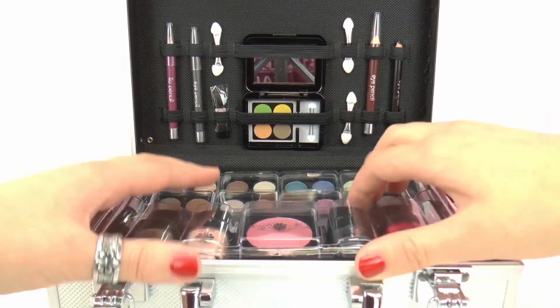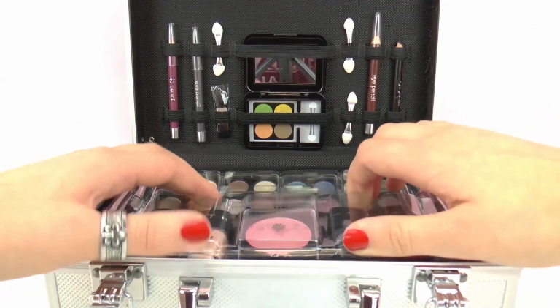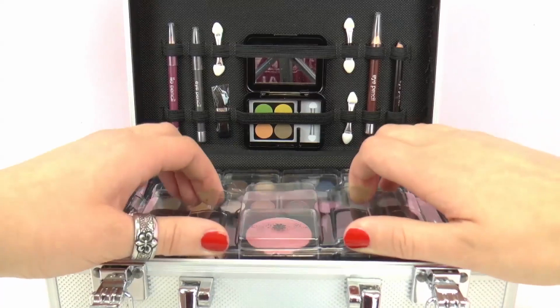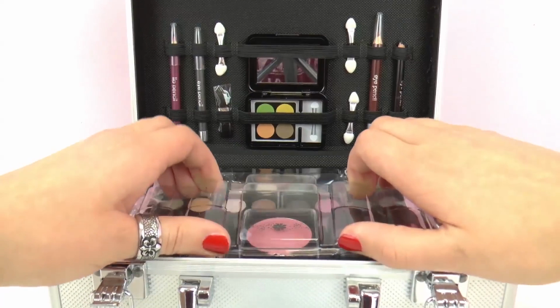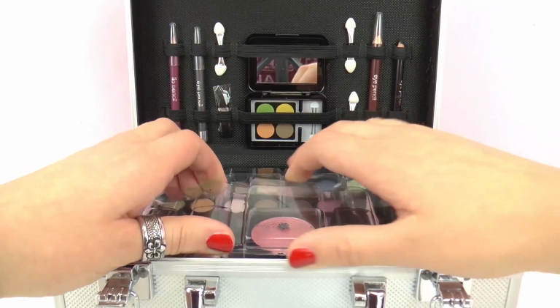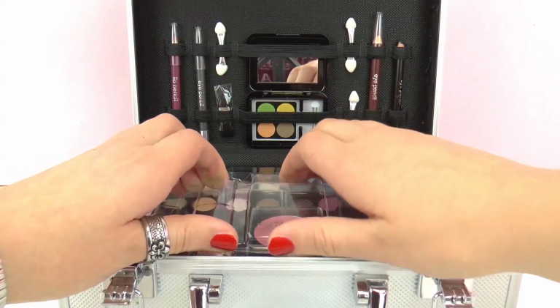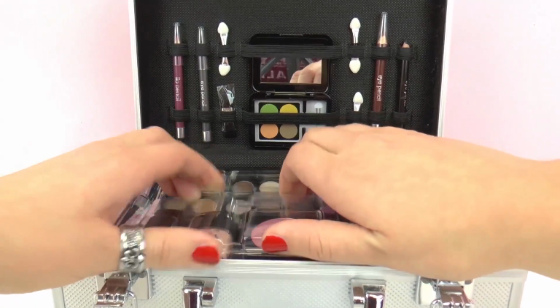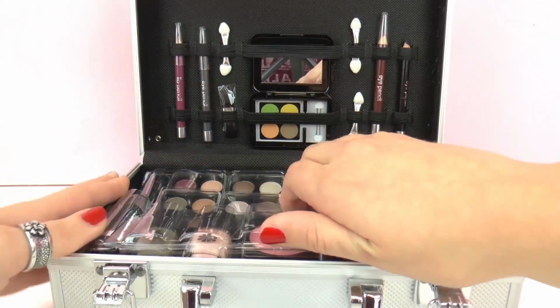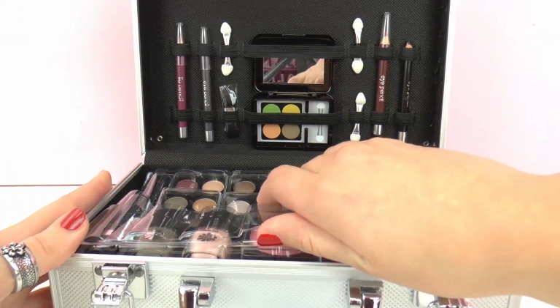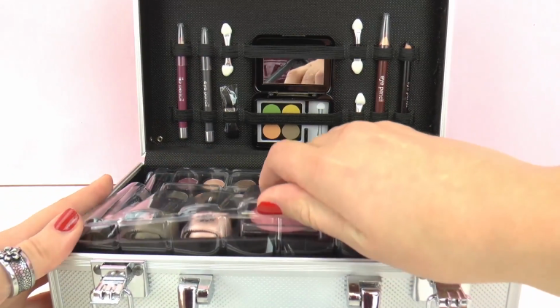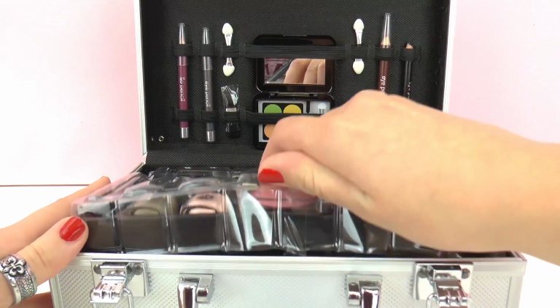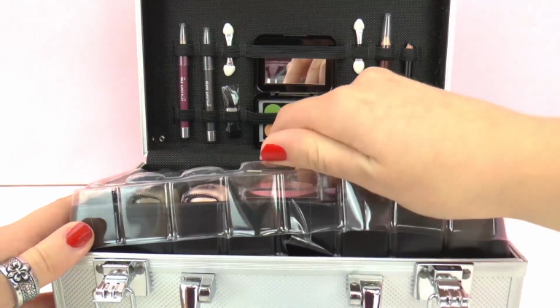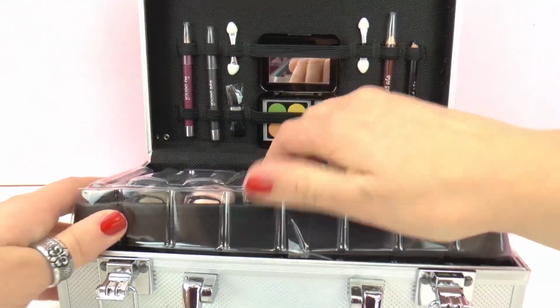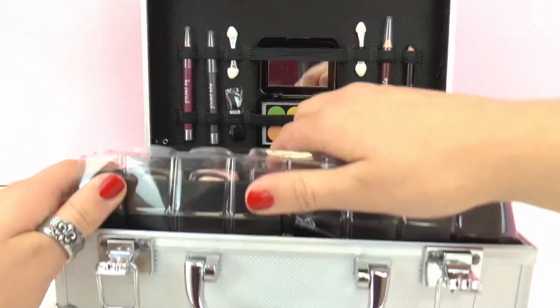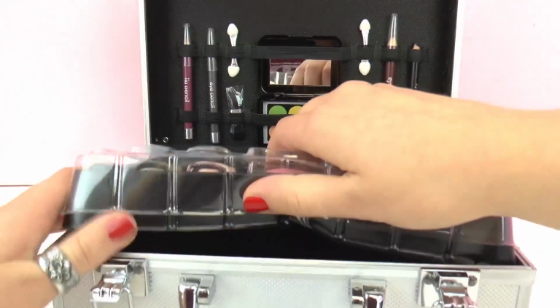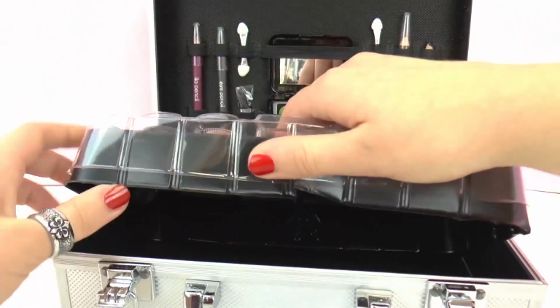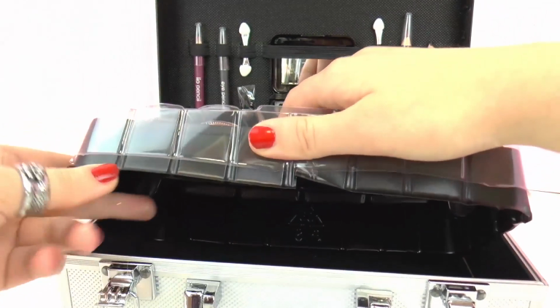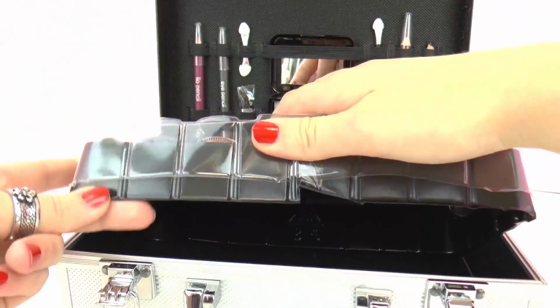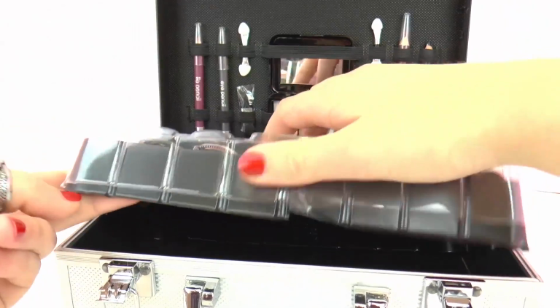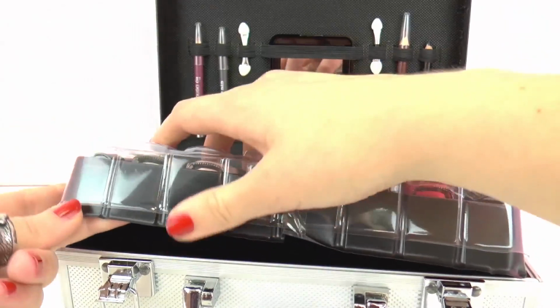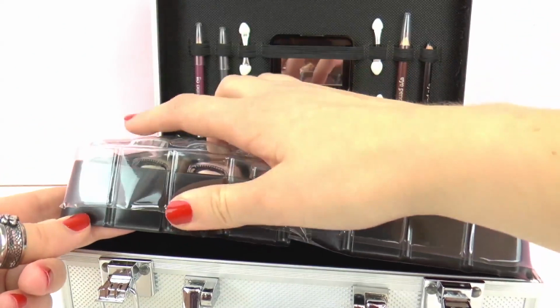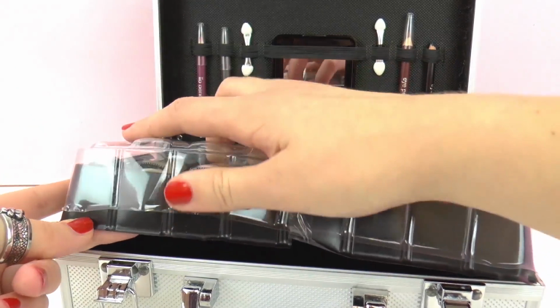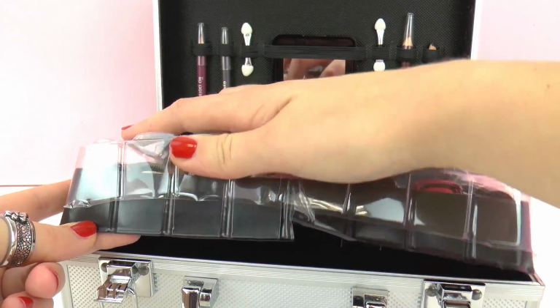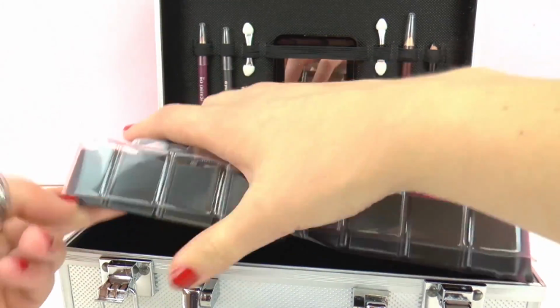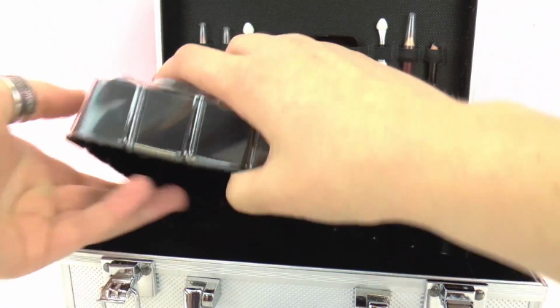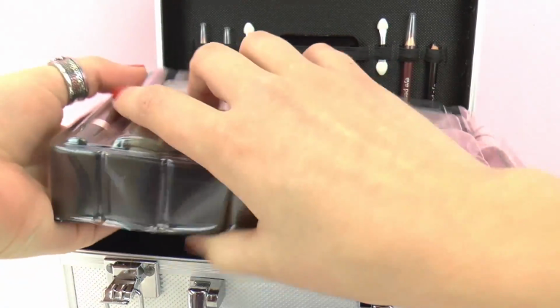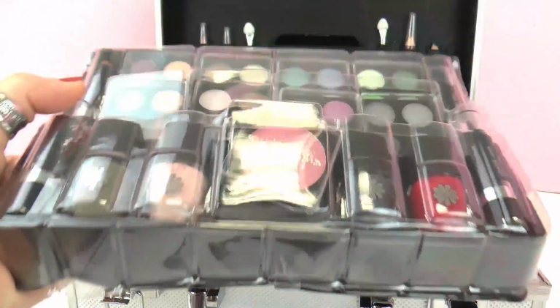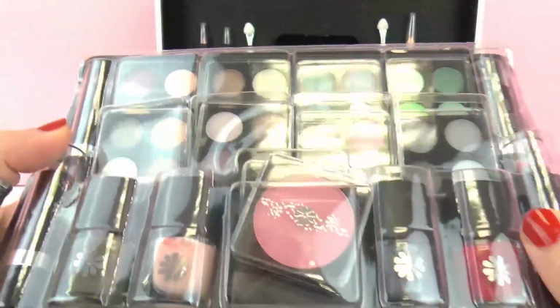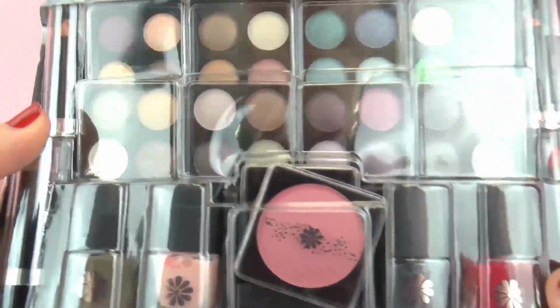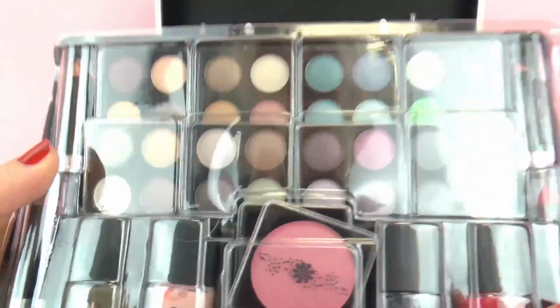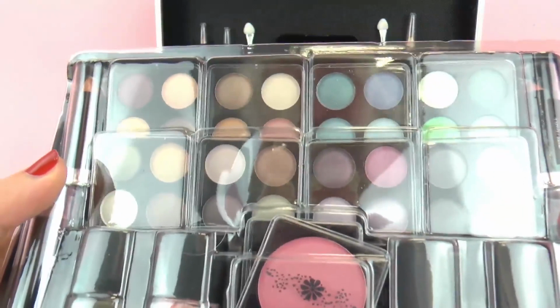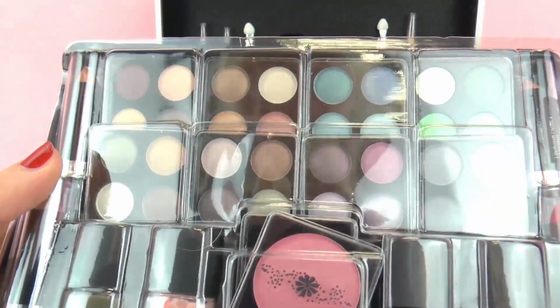This really seems quite professional. I'm not sure if it's meant for kids, but it could be fun for kids as well for Halloween — every year, I guess — because there's really a lot of makeup included. I don't think you would ever run out.